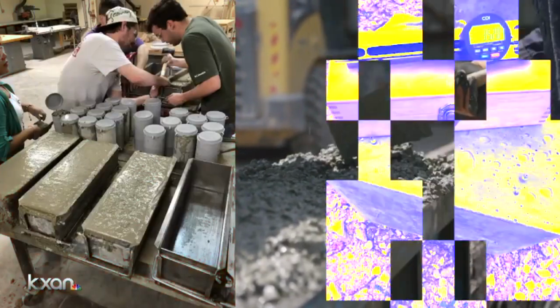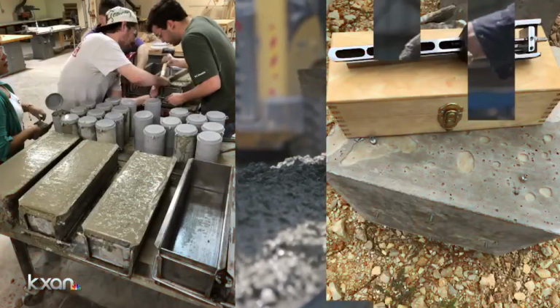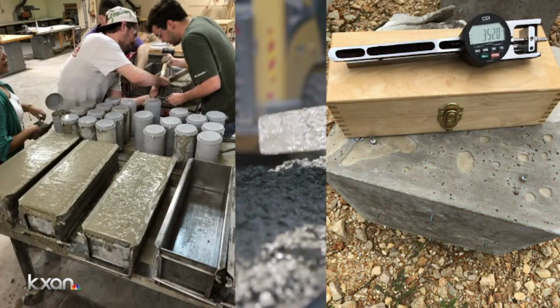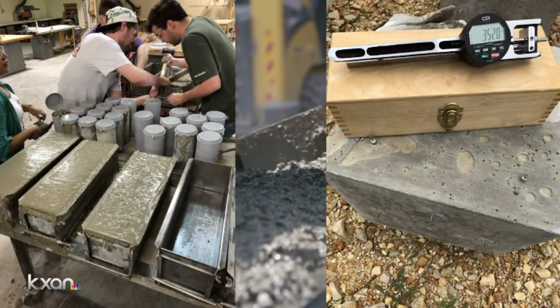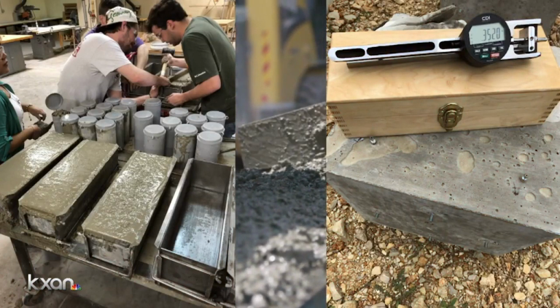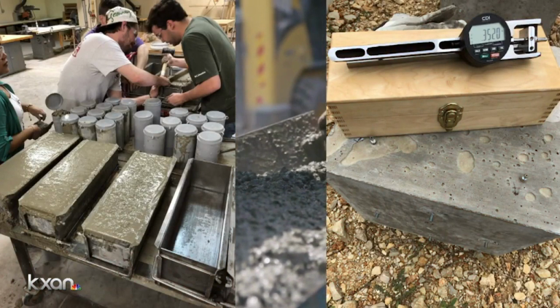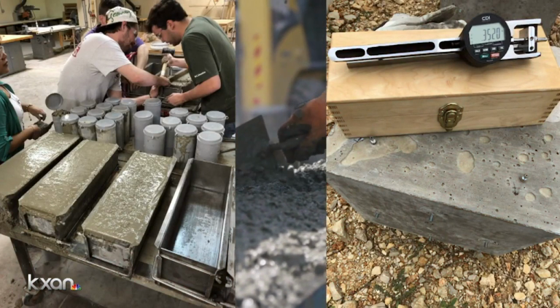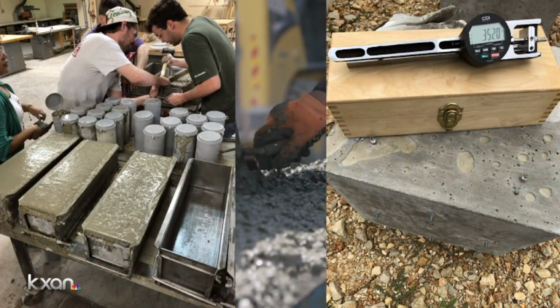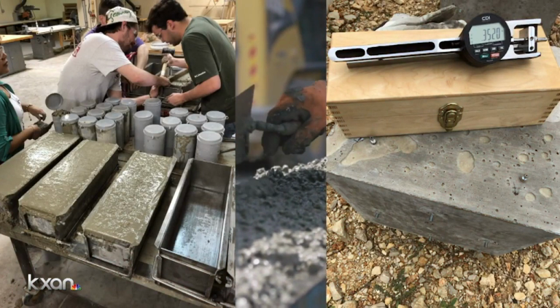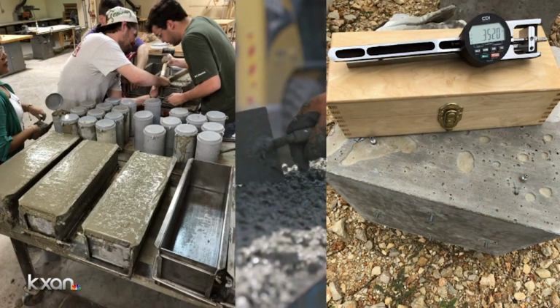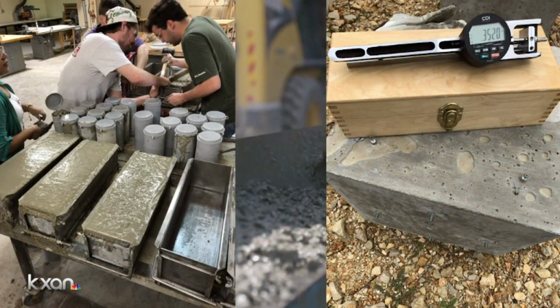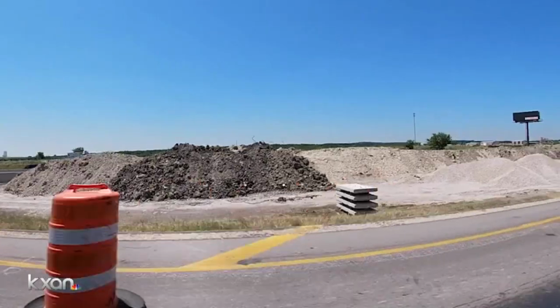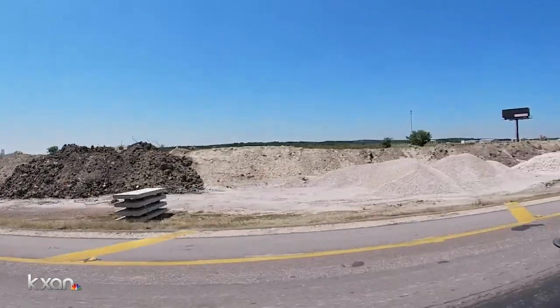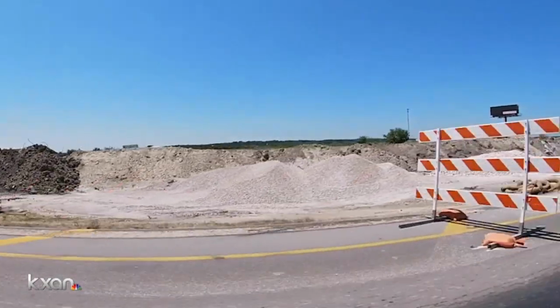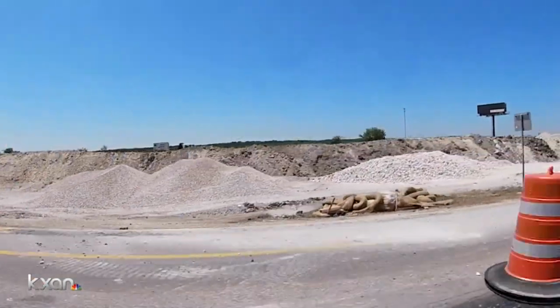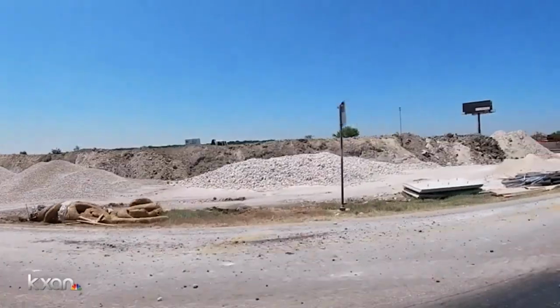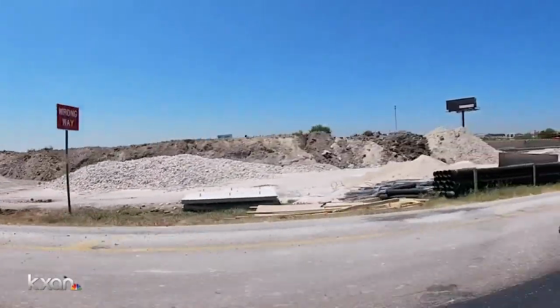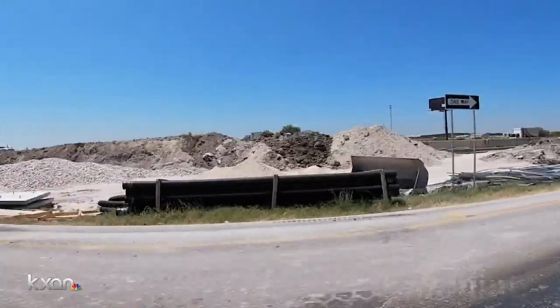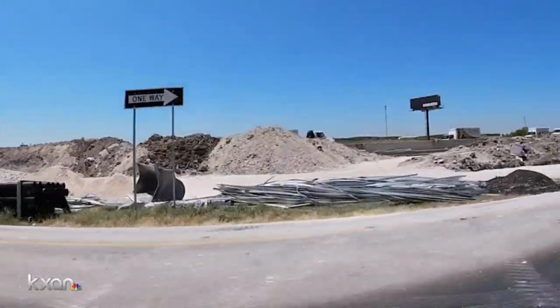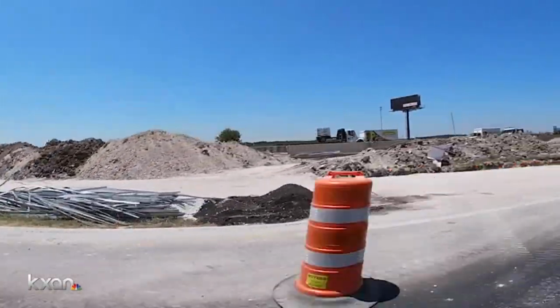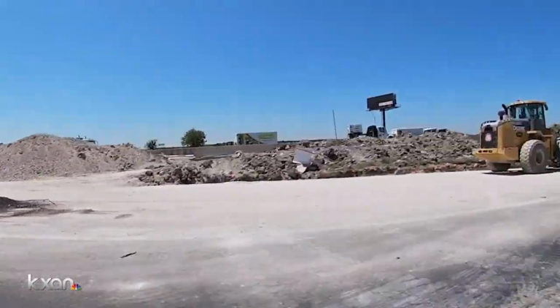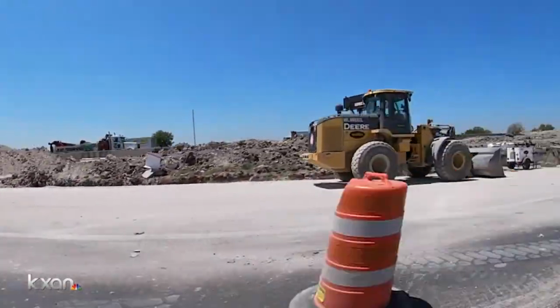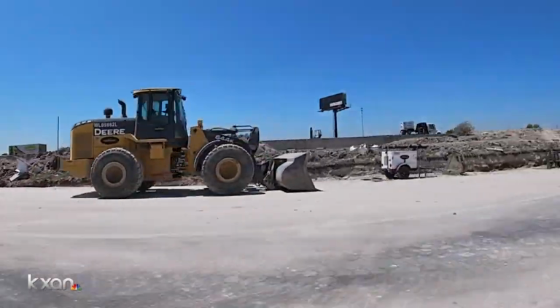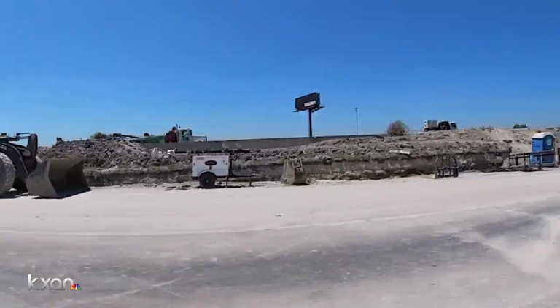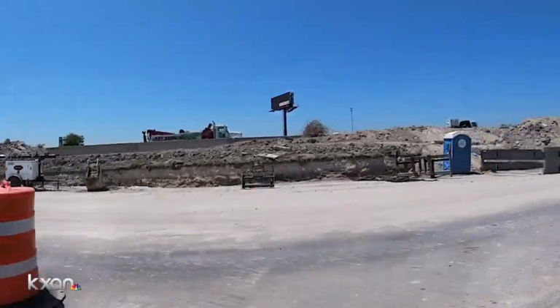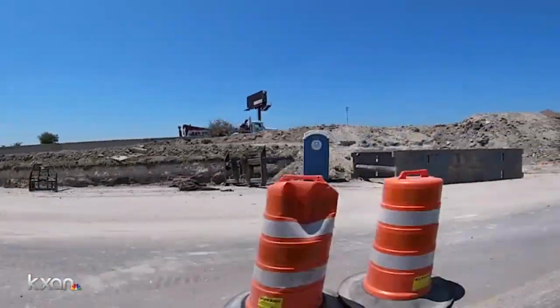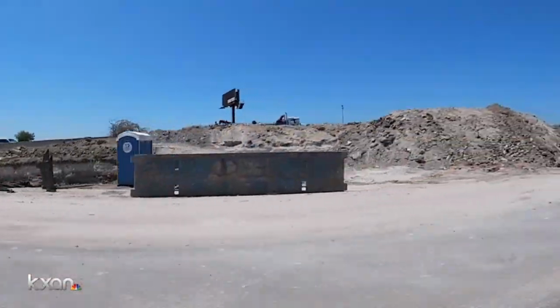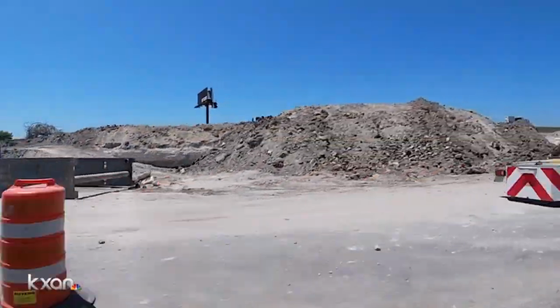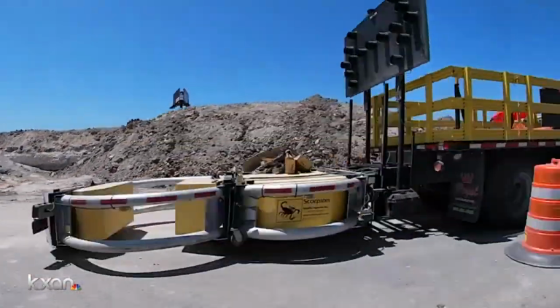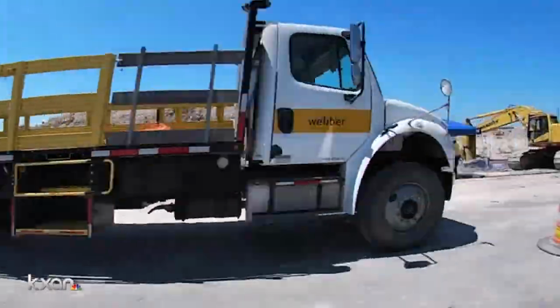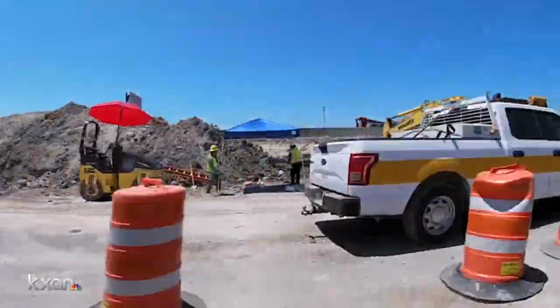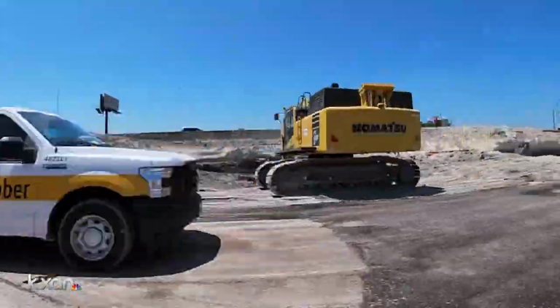But Dr. Aguayo says it looks promising. So hopefully one day, construction like this will be less of a pain for everyone, including Mother Nature. In San Marcos, Gary Cooper, KXAN News.